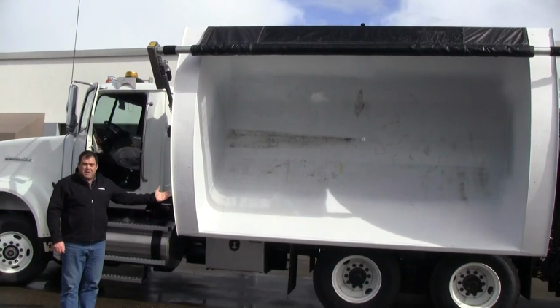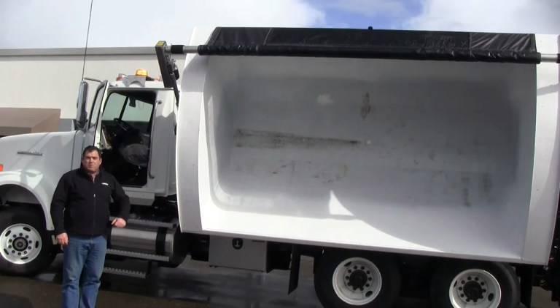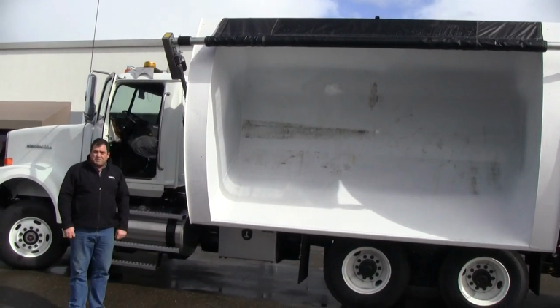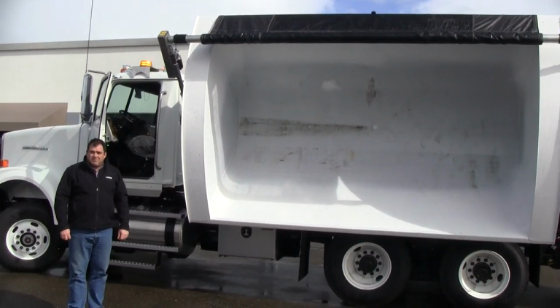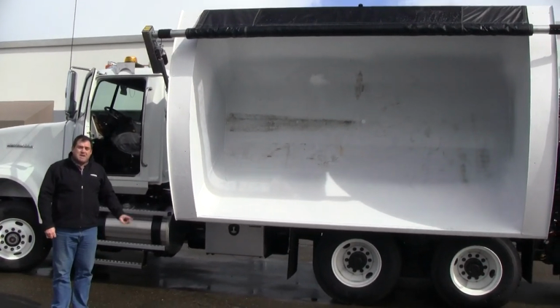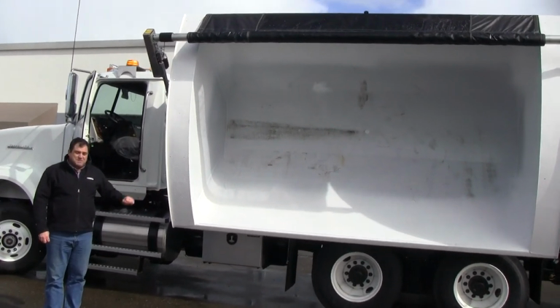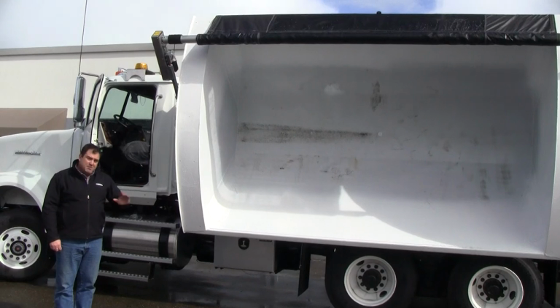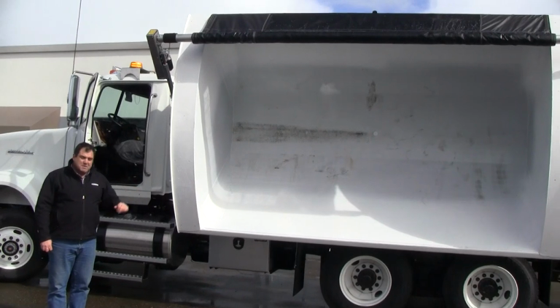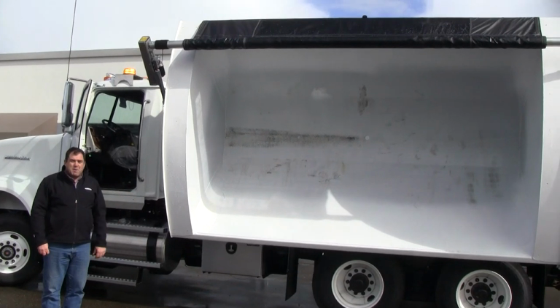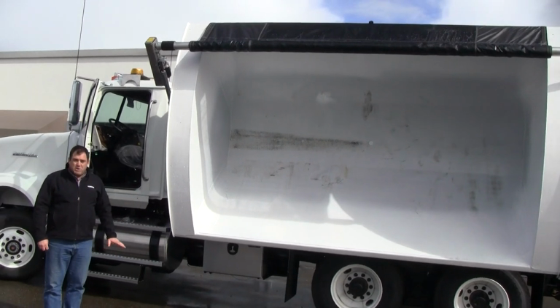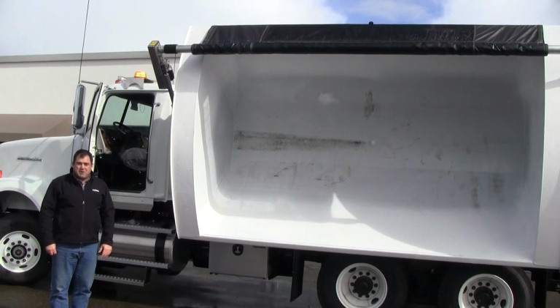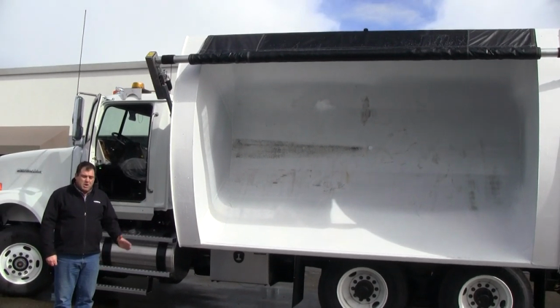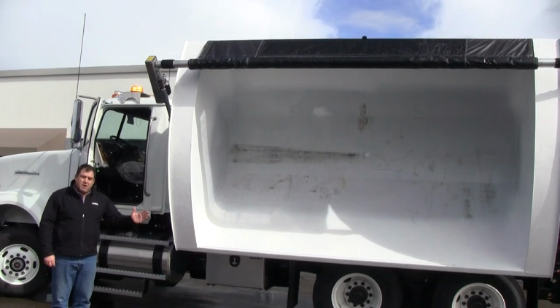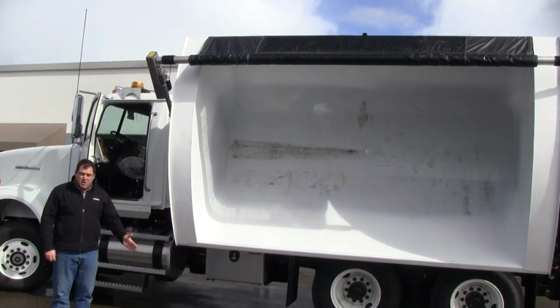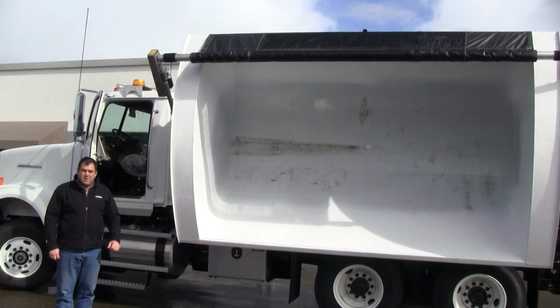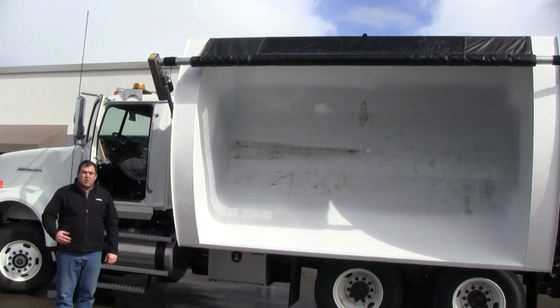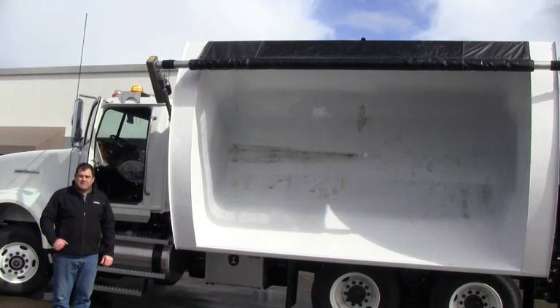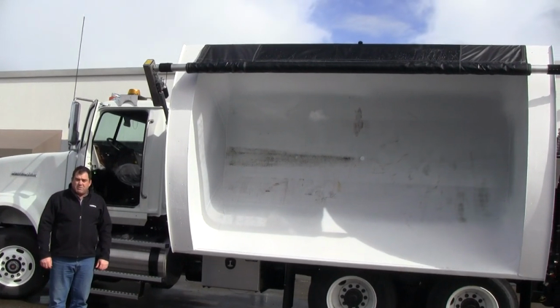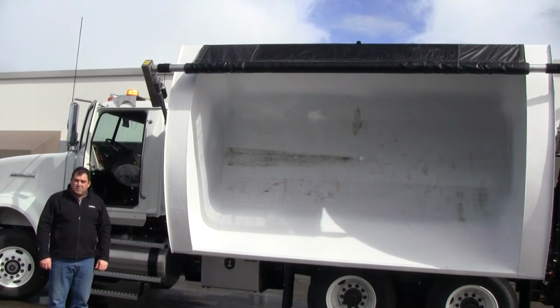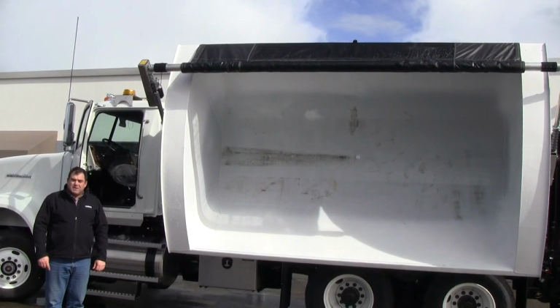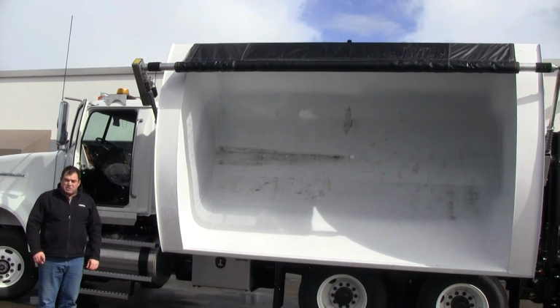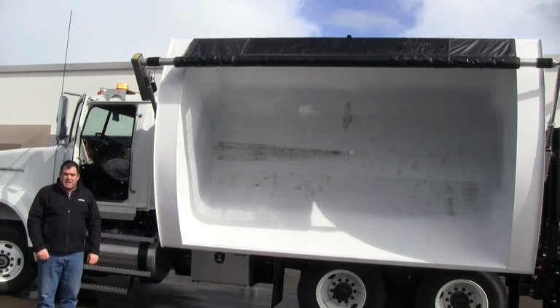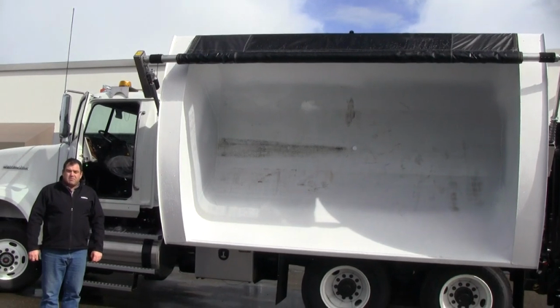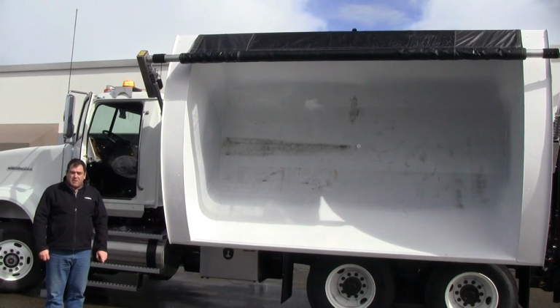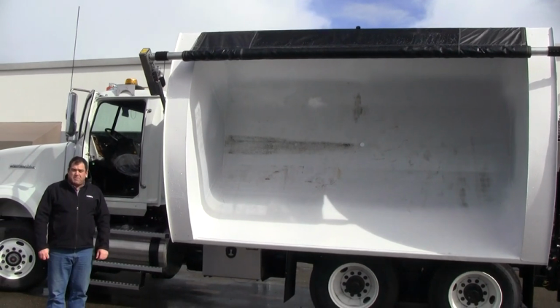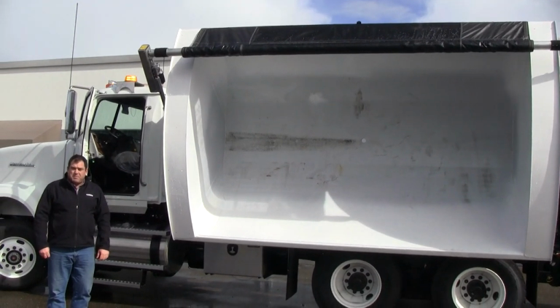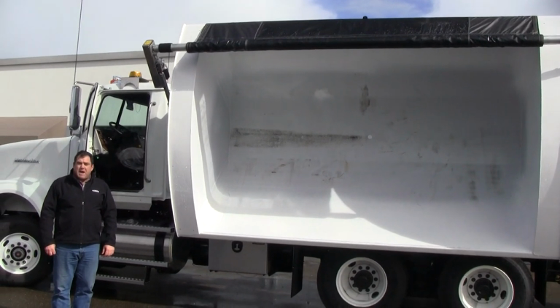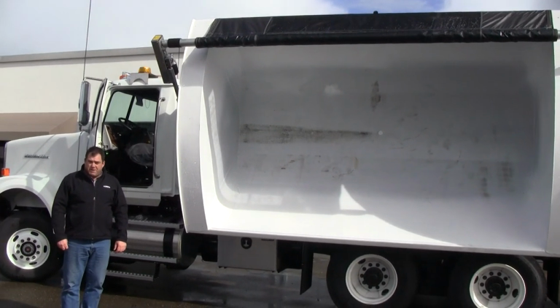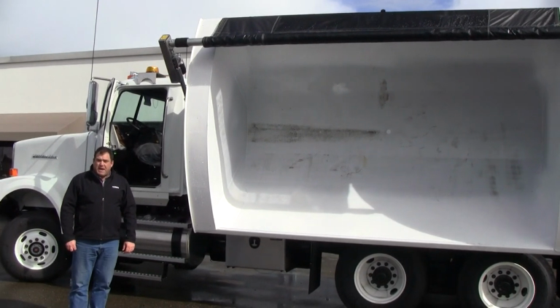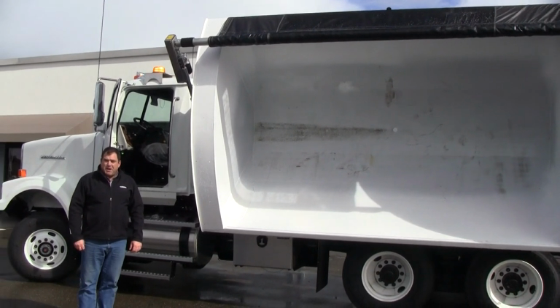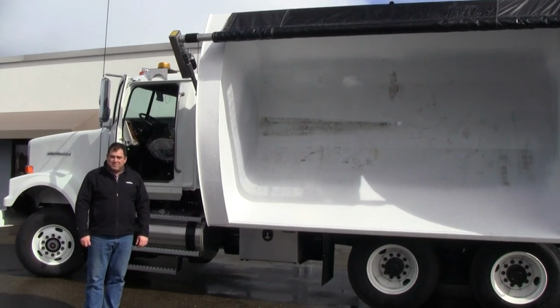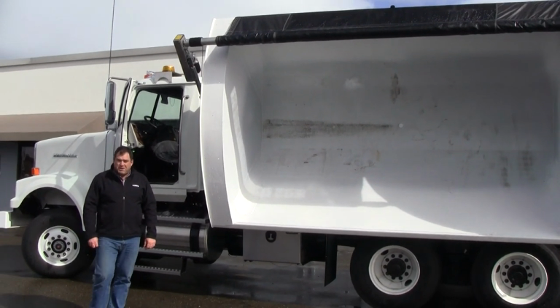Thank you for watching. As you can see, this body will clear the load on the berm or on the side of the road. Check us out at www.innovin.com. Thank you.